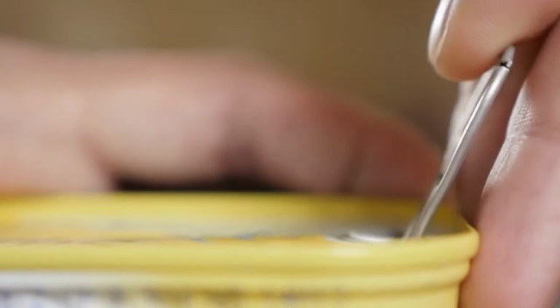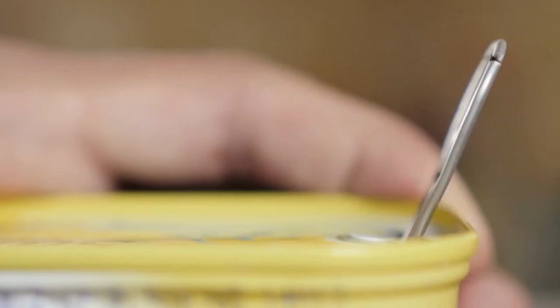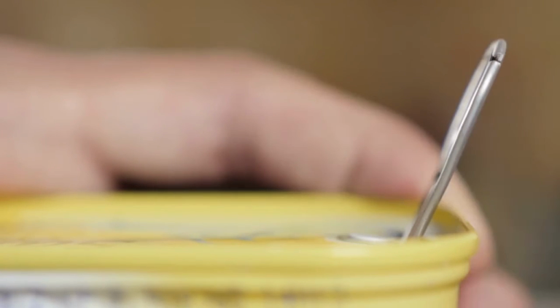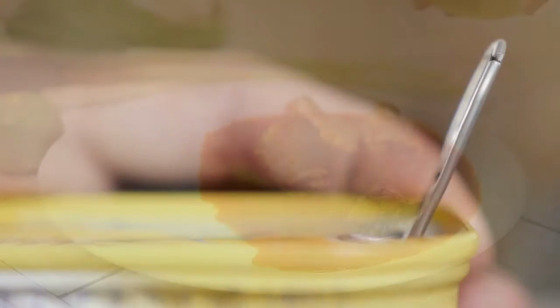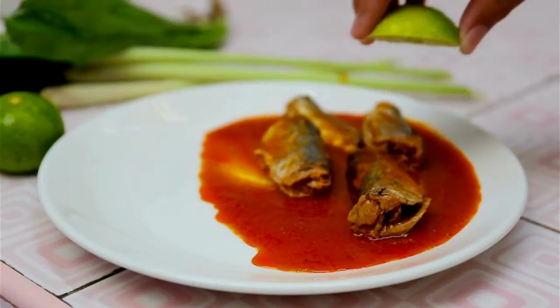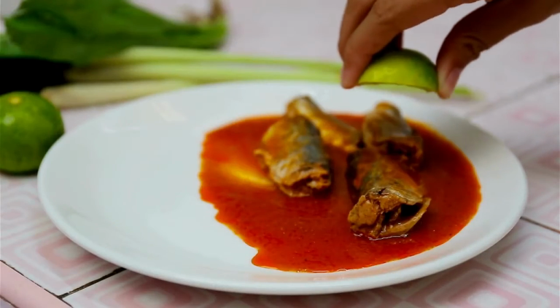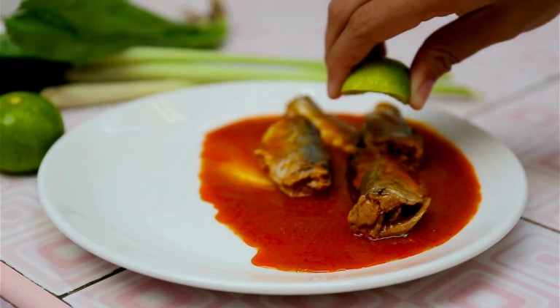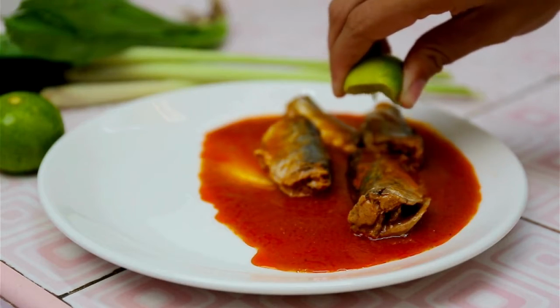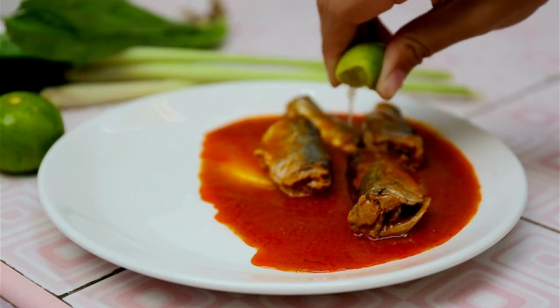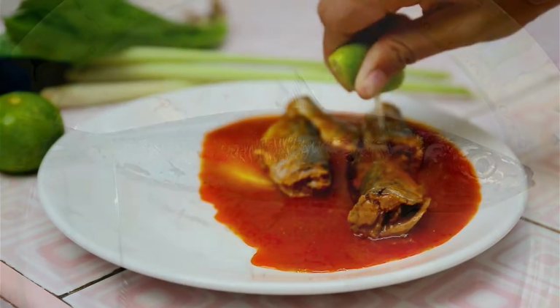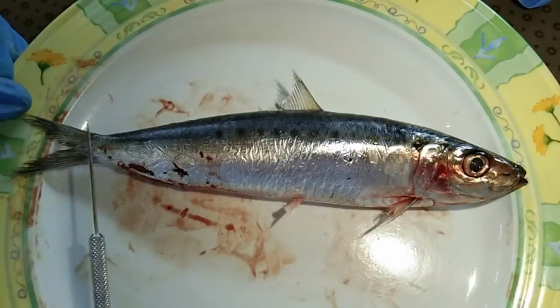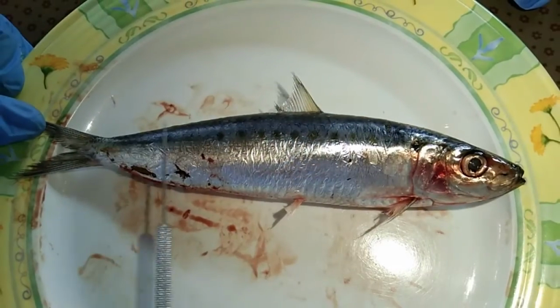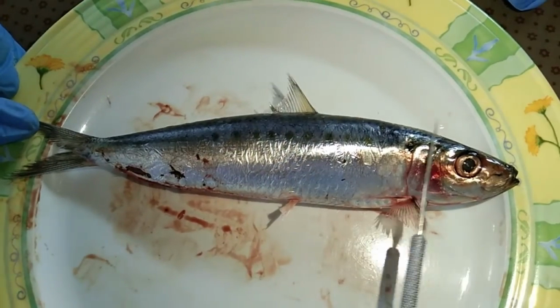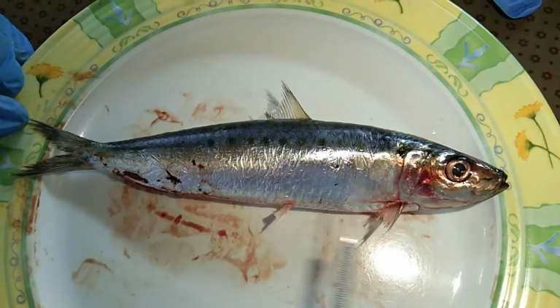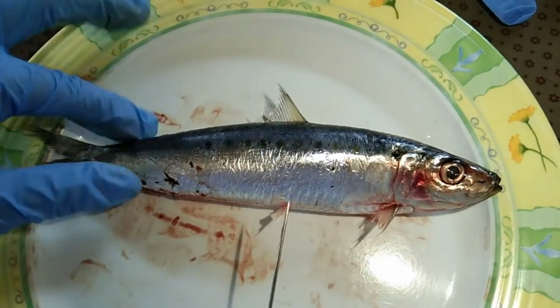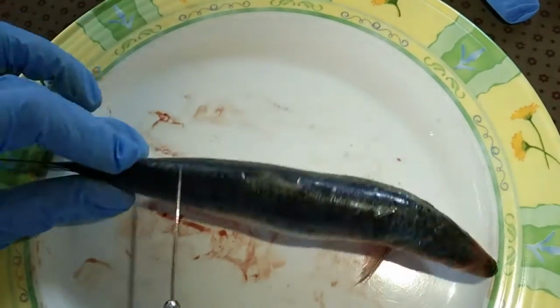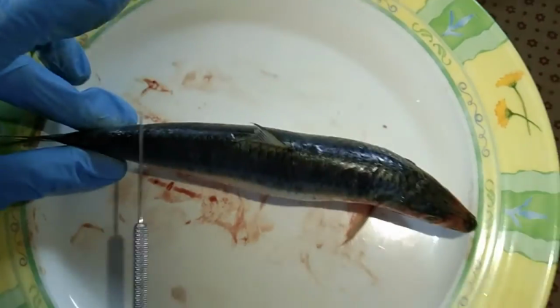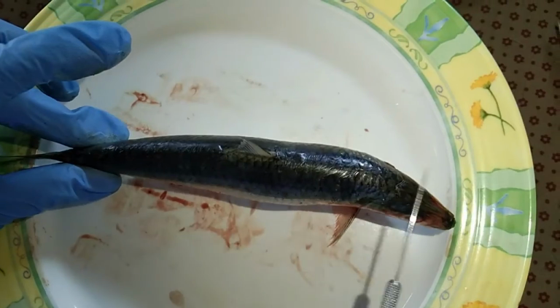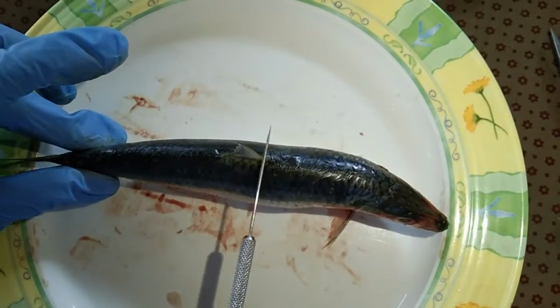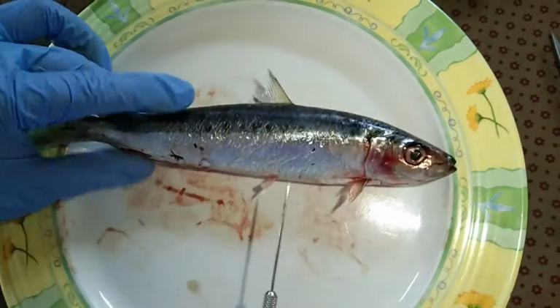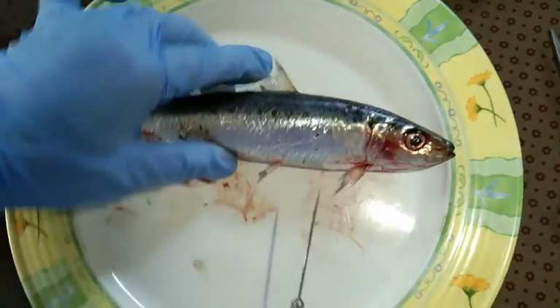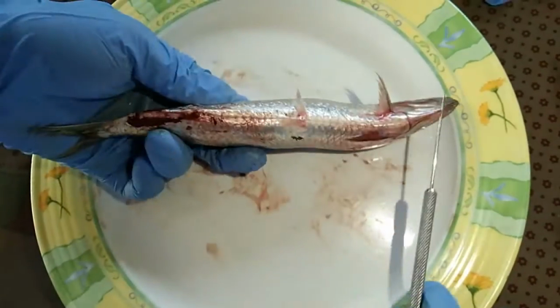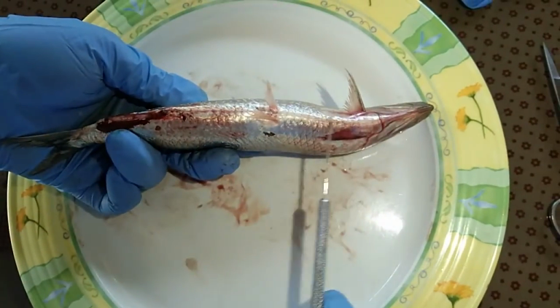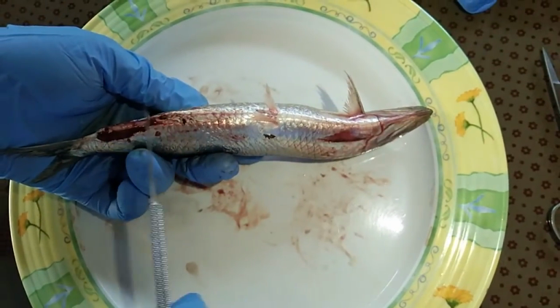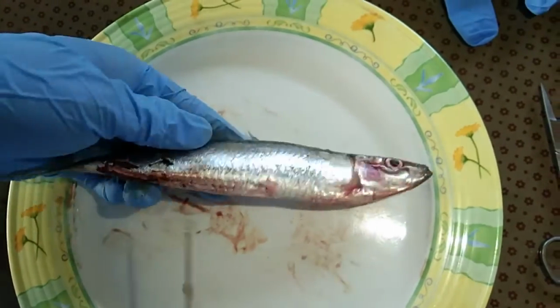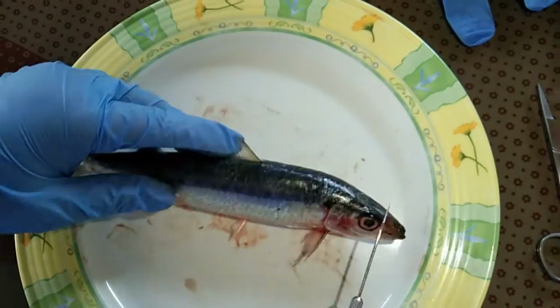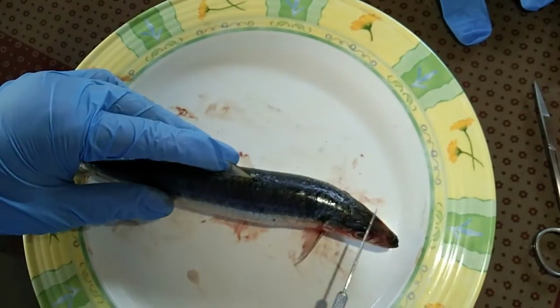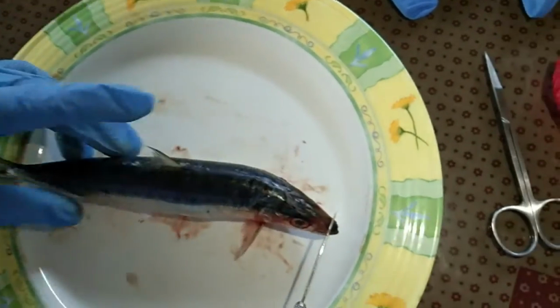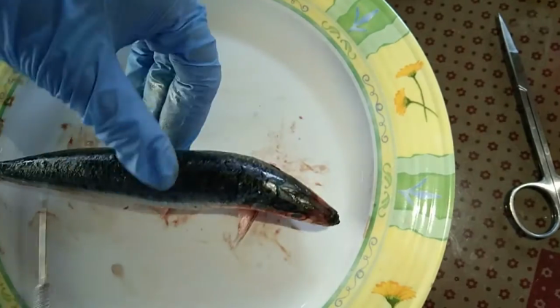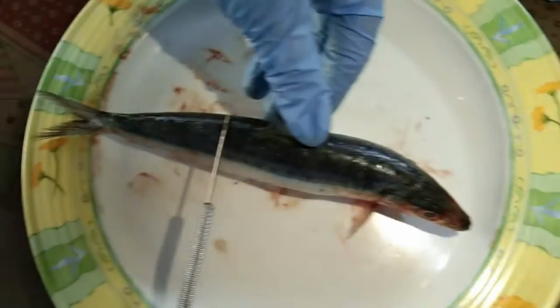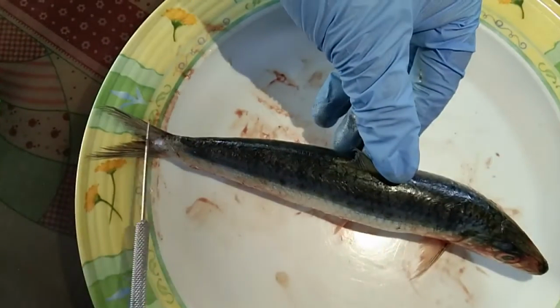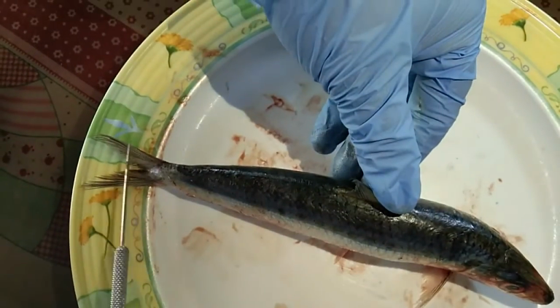It is the second most abundant sardine occurring in the Philippines. In exploring the anatomical features of the sardine, start by identifying the external parts by examining the fish on its lateral, dorsal, and ventral sides.